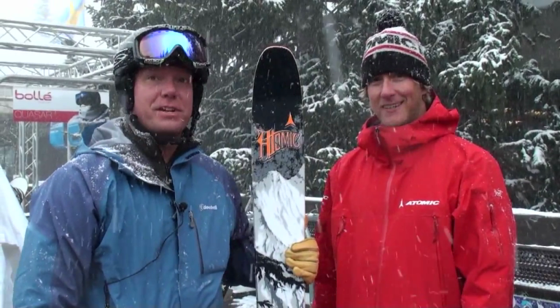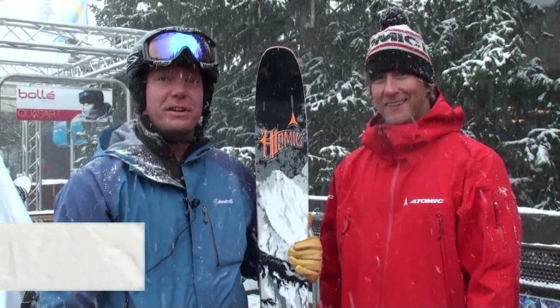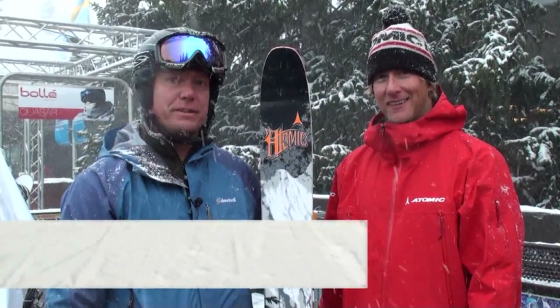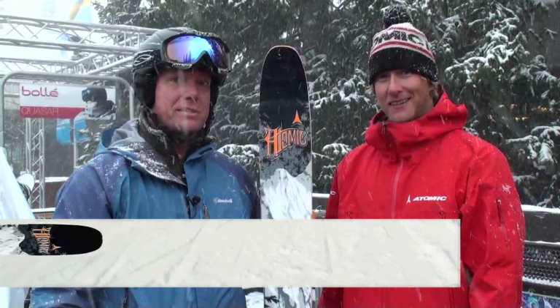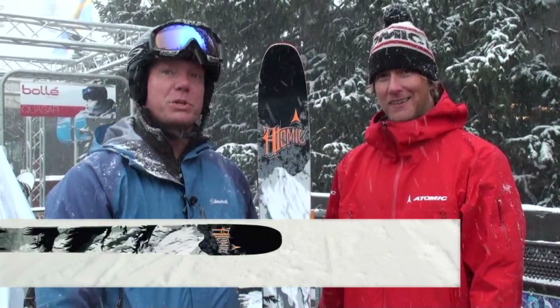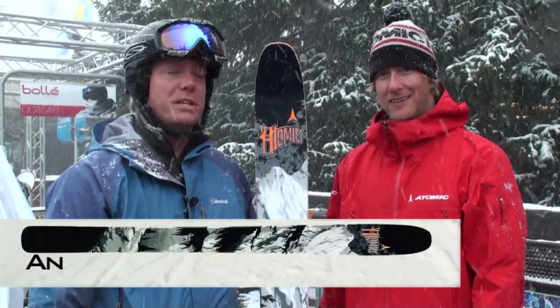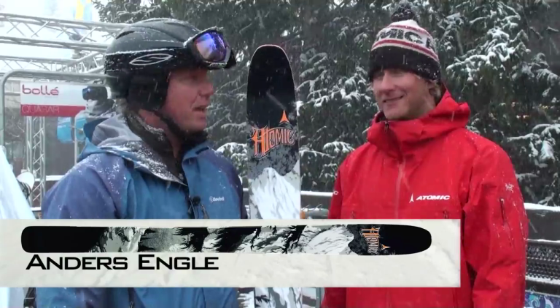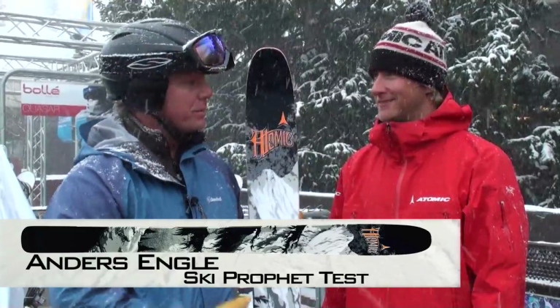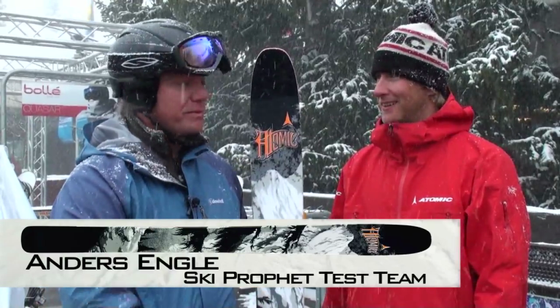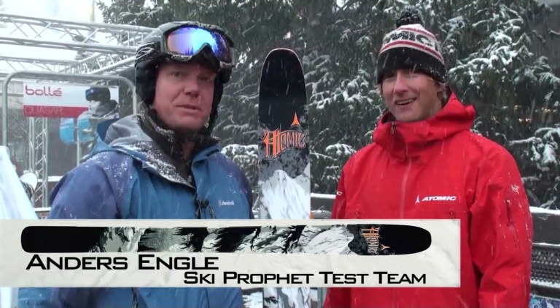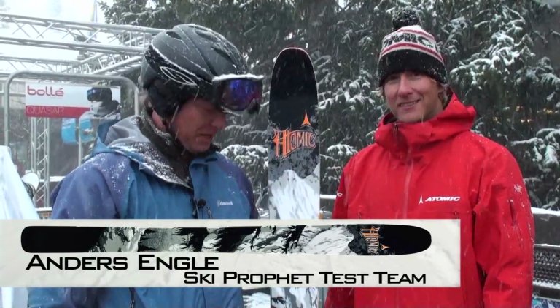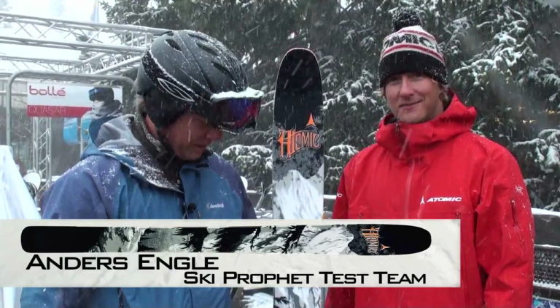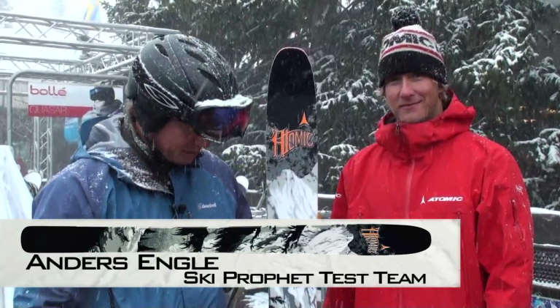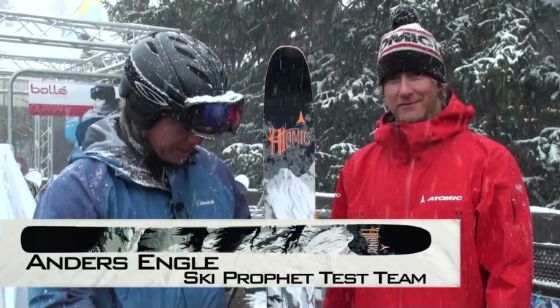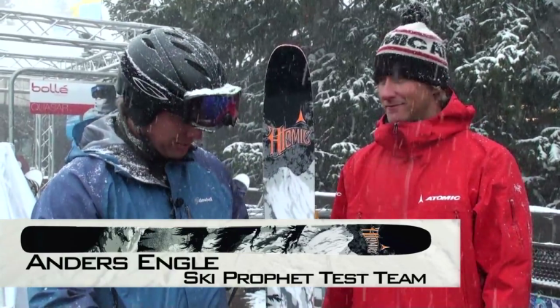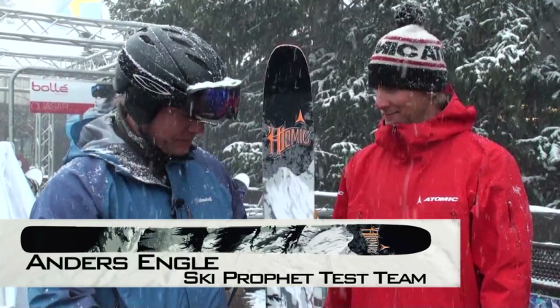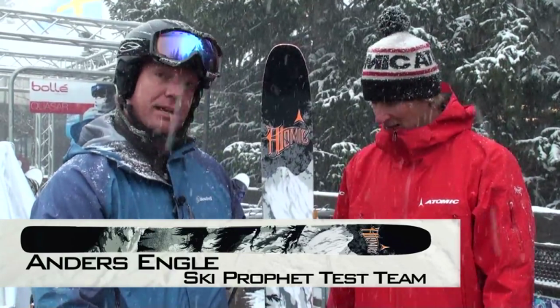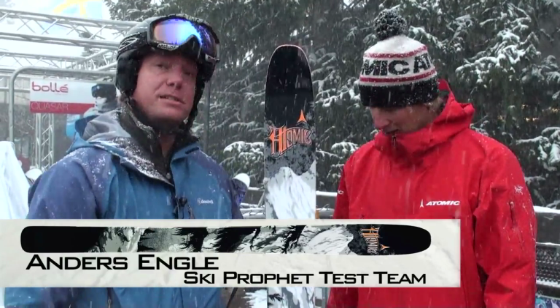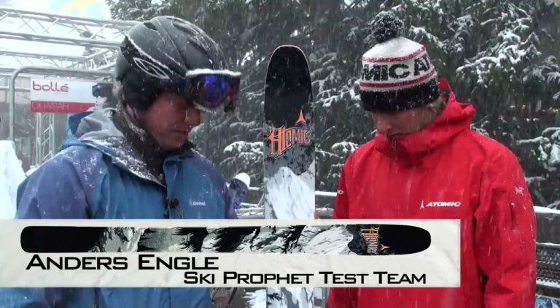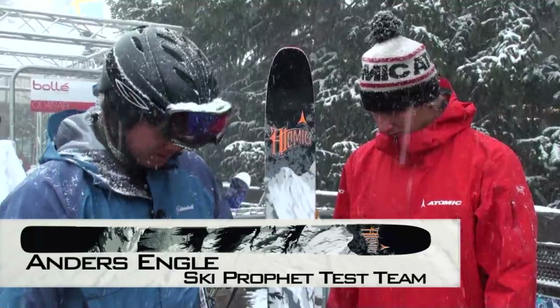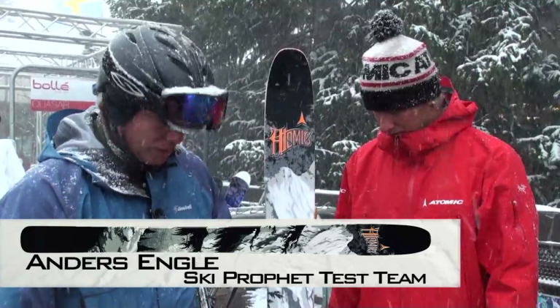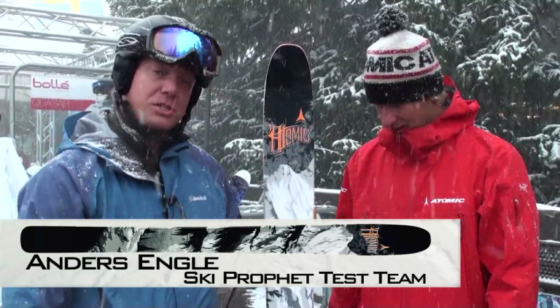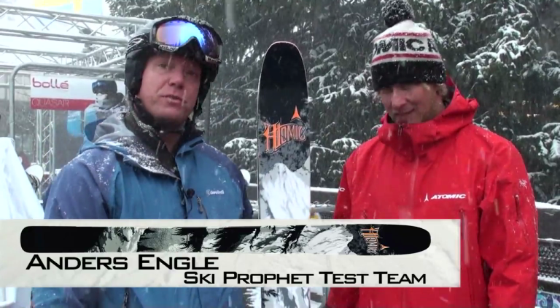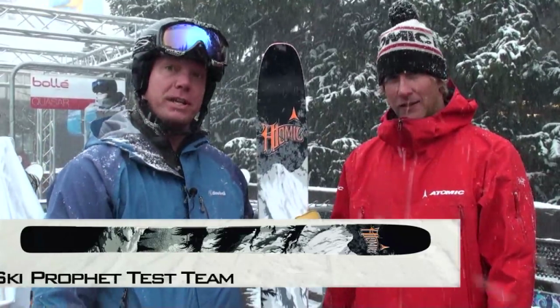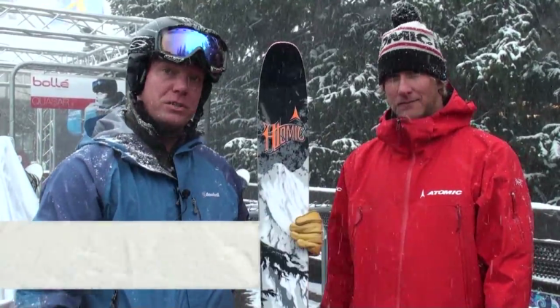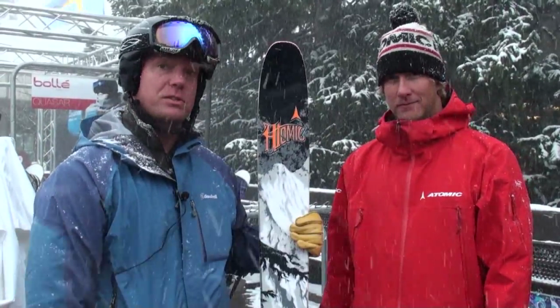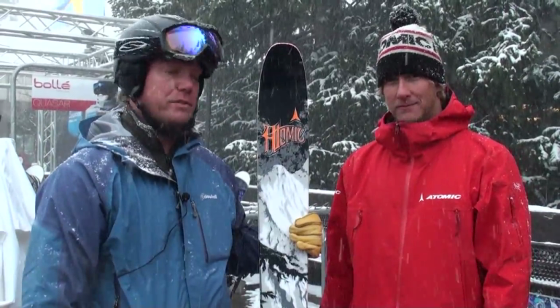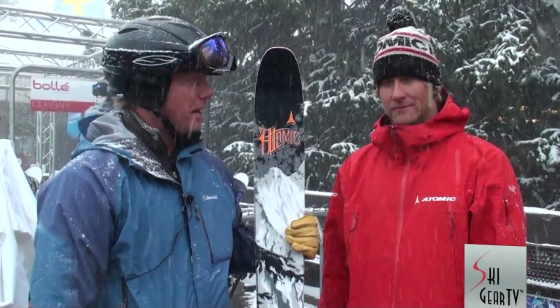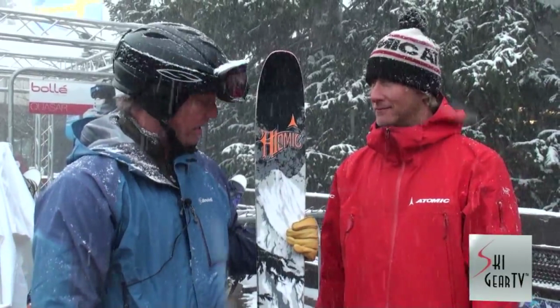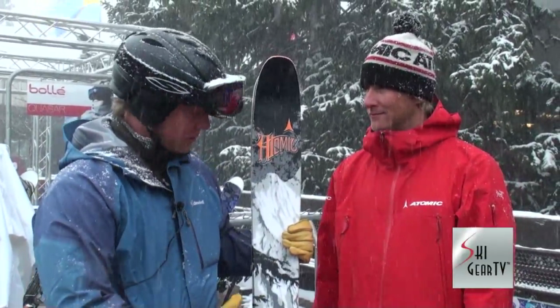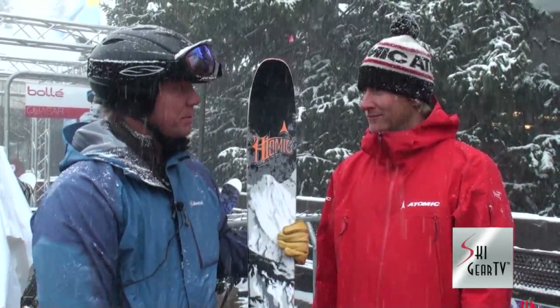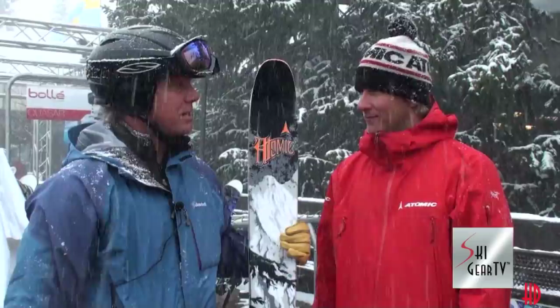Anders Engel here at Snowboard Utah, with Jake from Atomic. I got to try out the Atomic Atlas in the 182 for next year, 2012. Can you tell me a little bit about this ski?